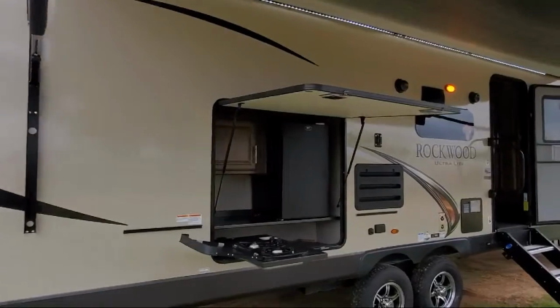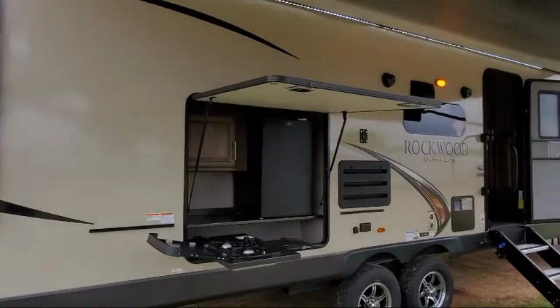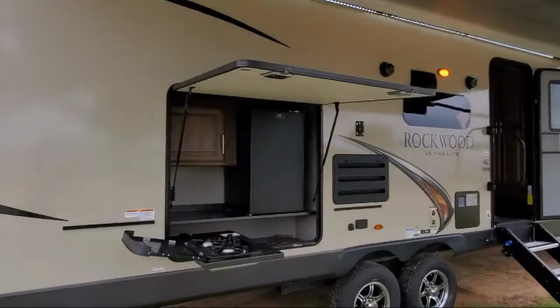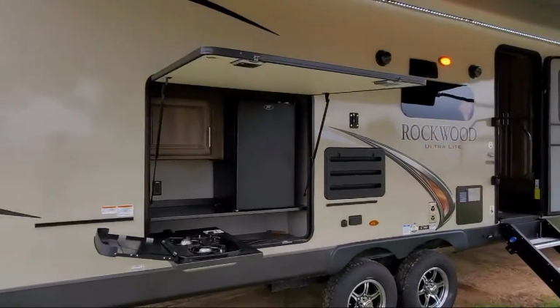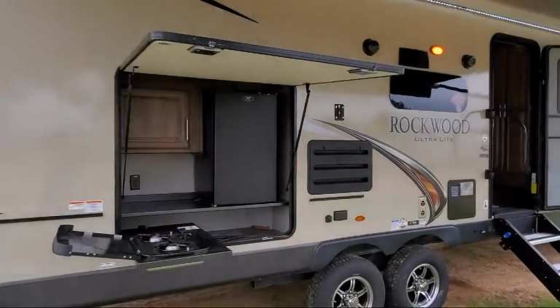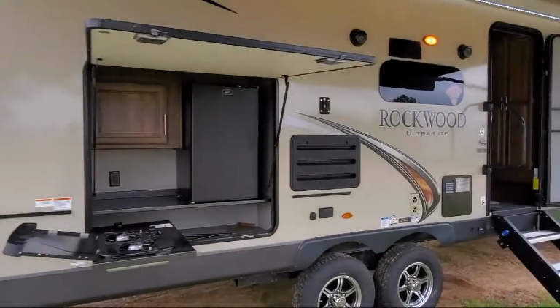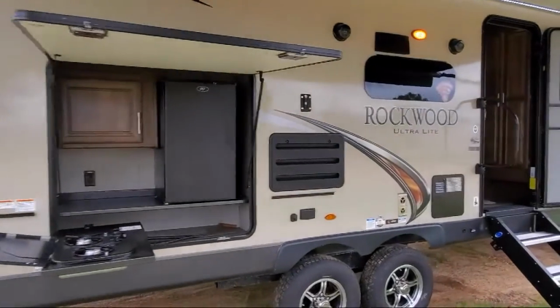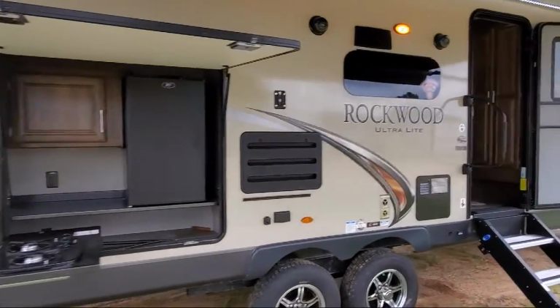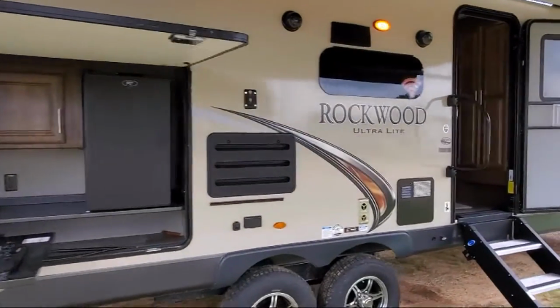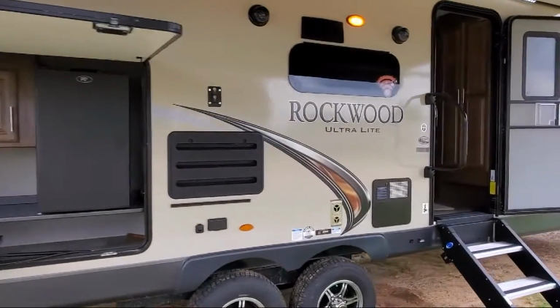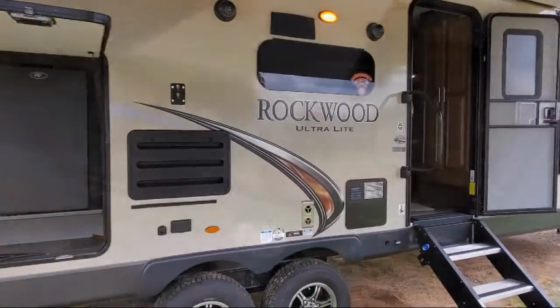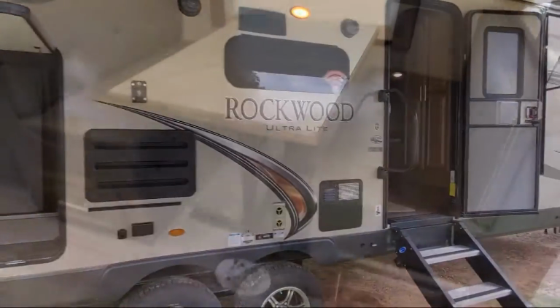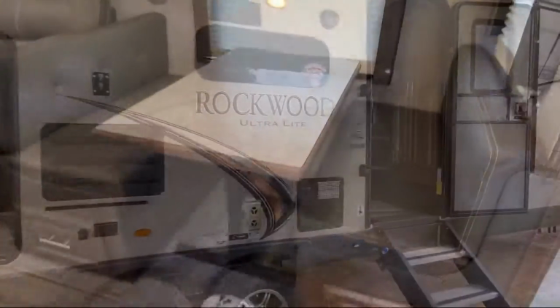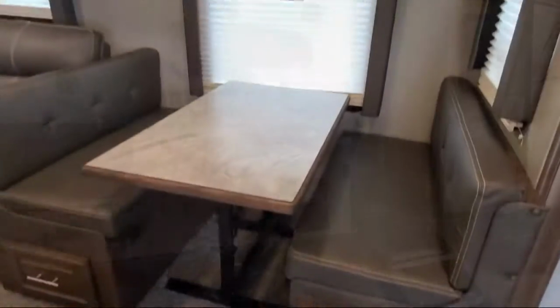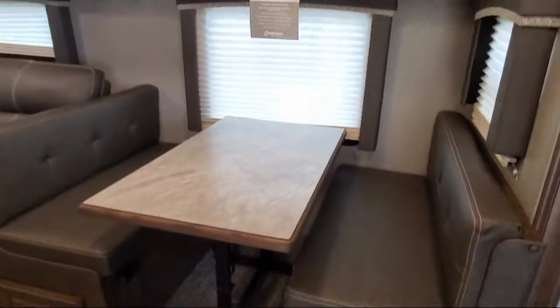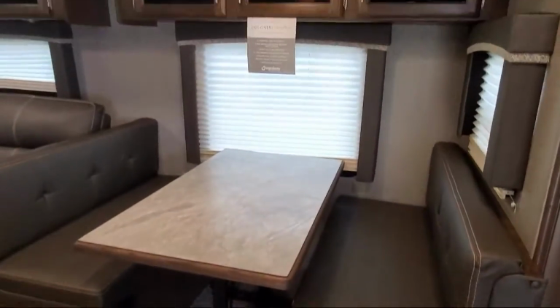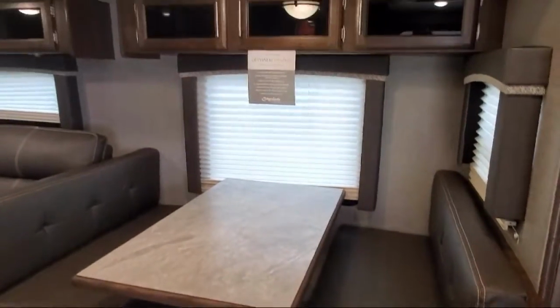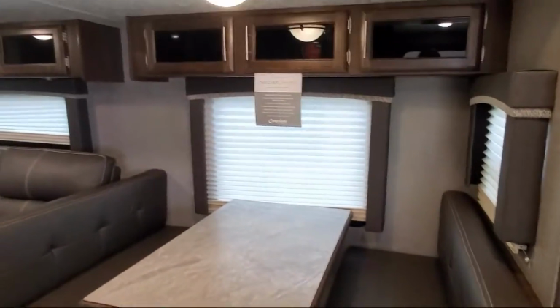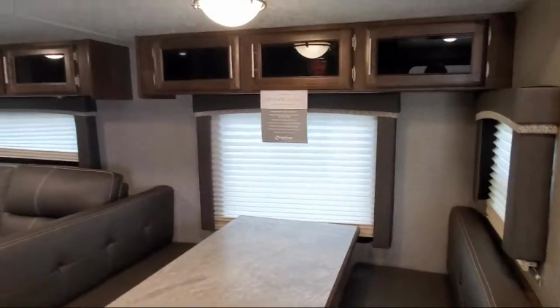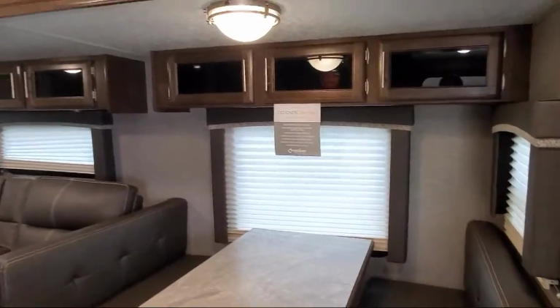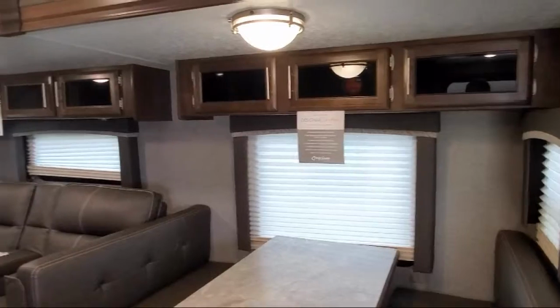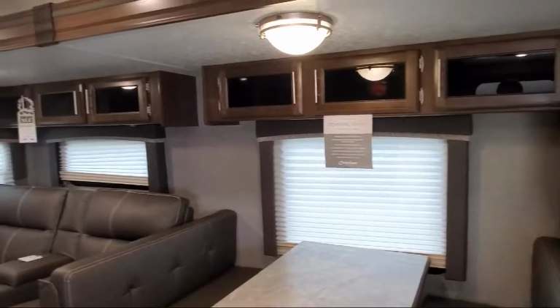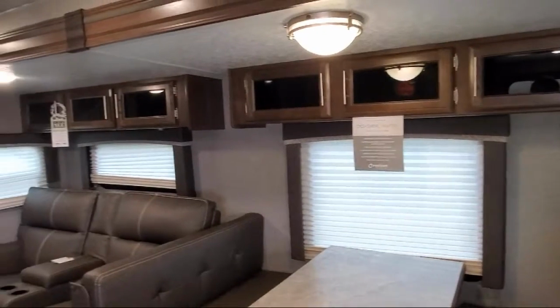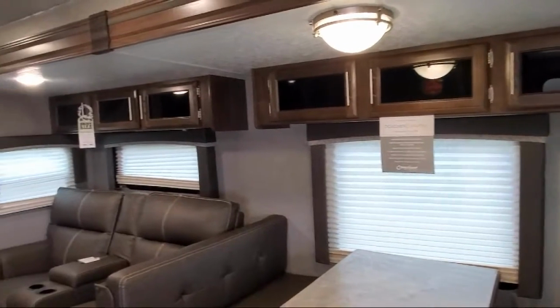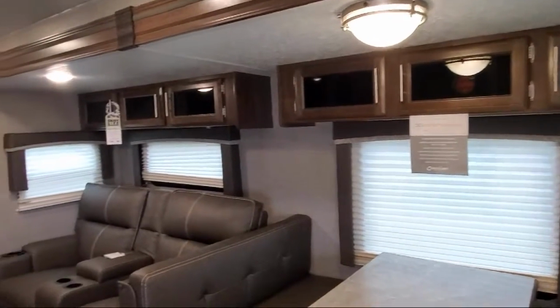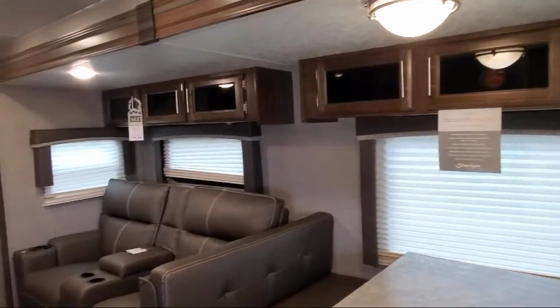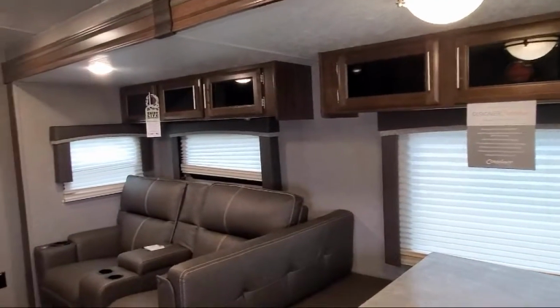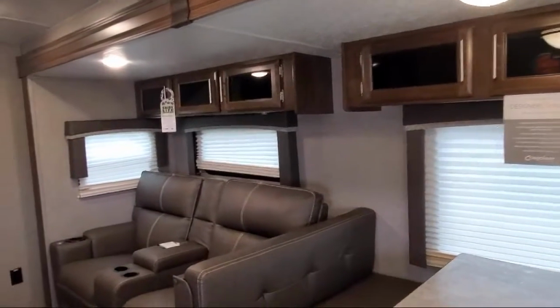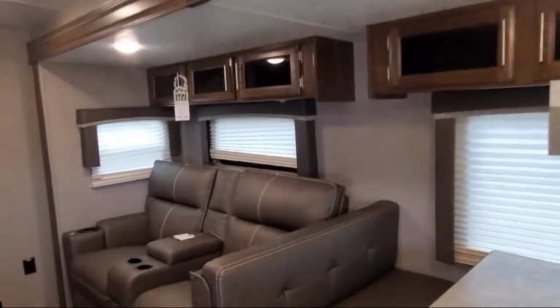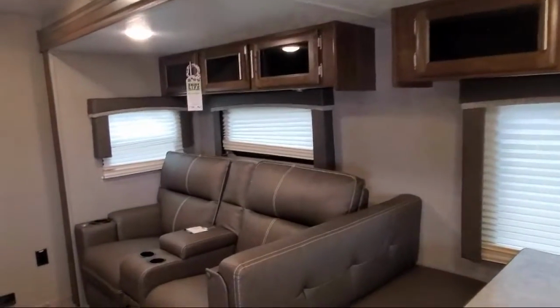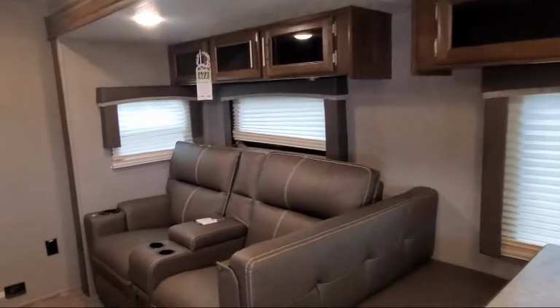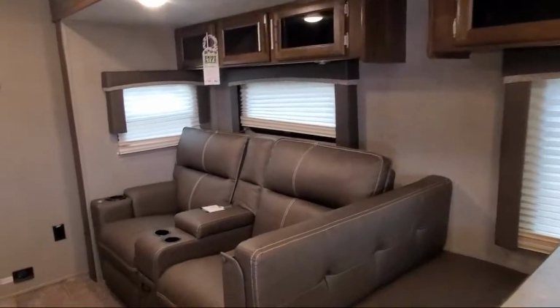LED exterior lighting, outside storage, stainless double kitchen sink, outside kitchen refrigerator, and two burner cooktop.